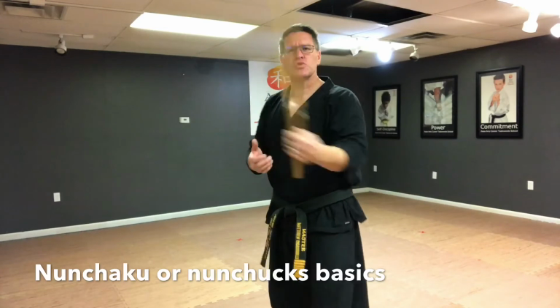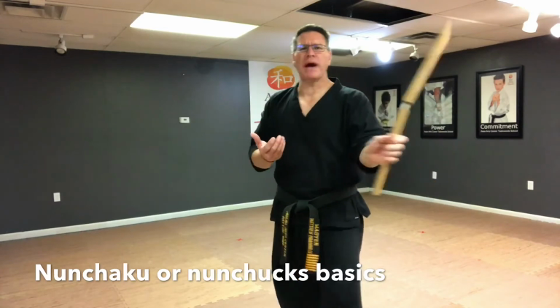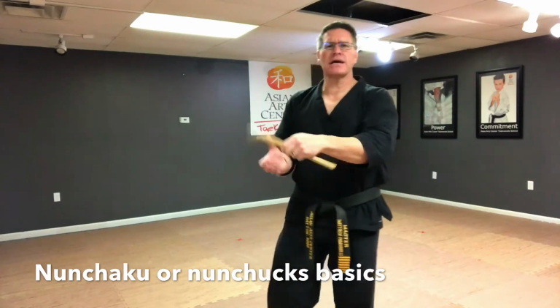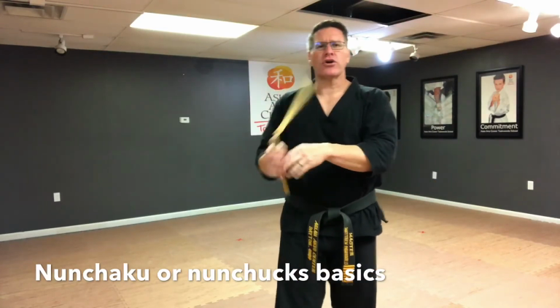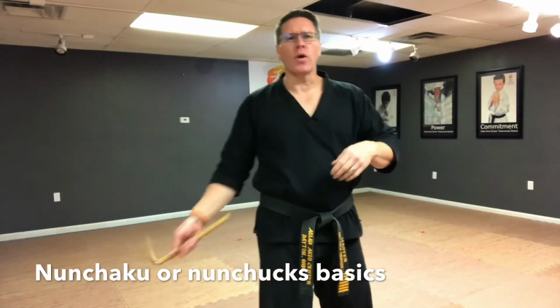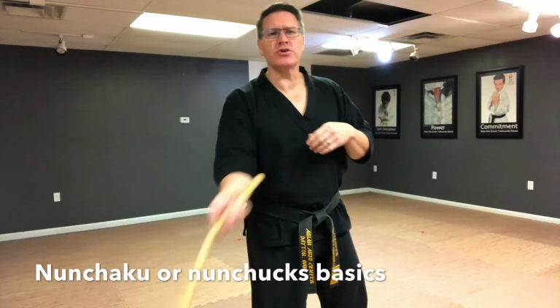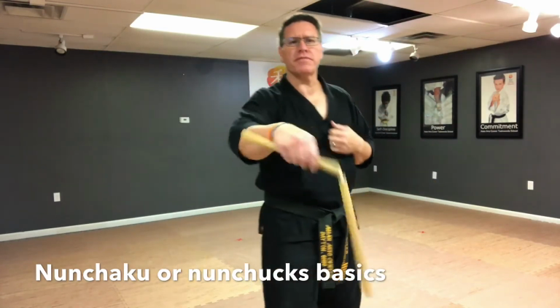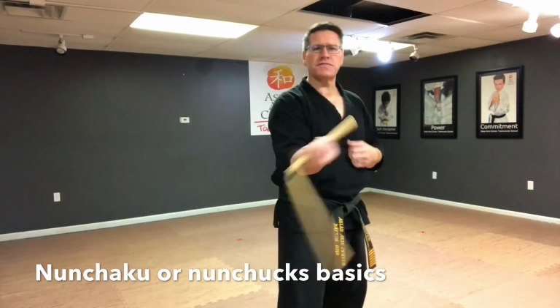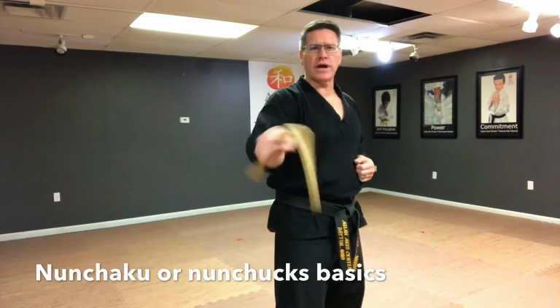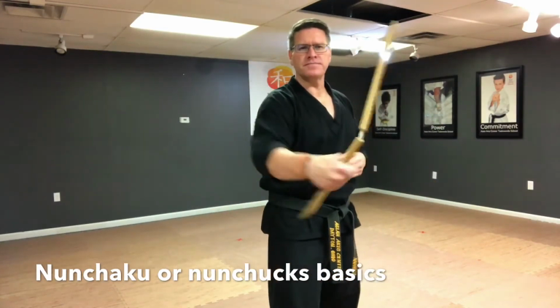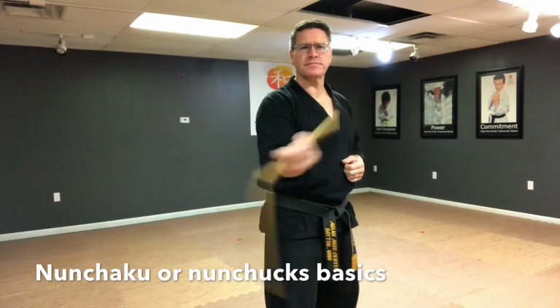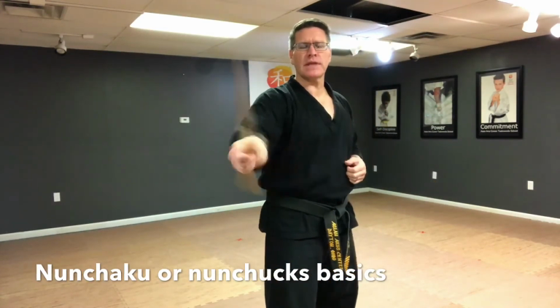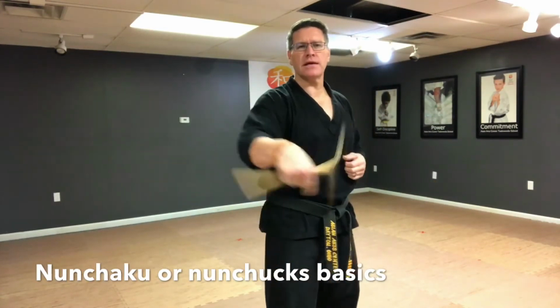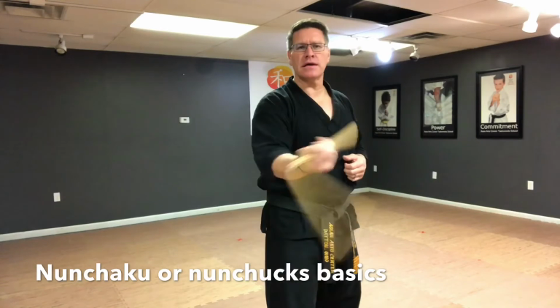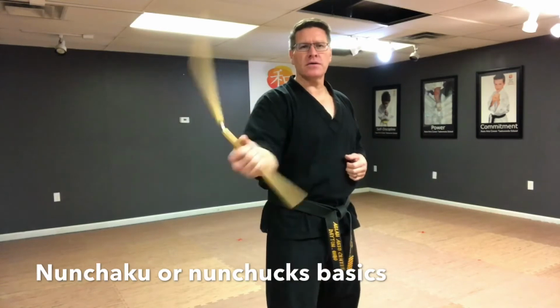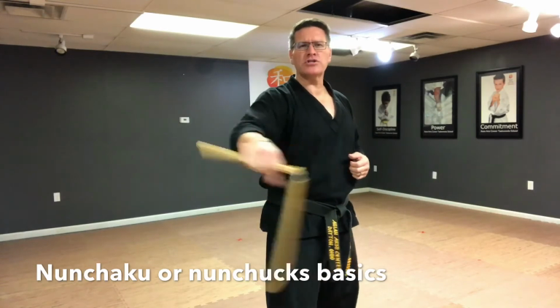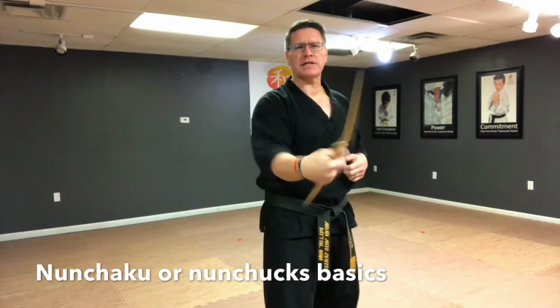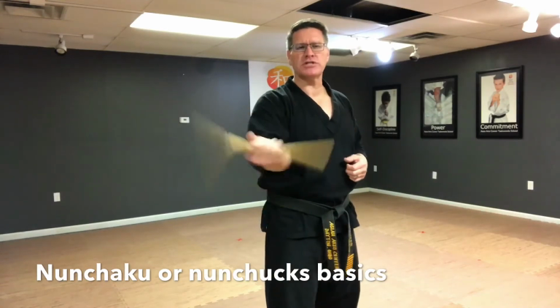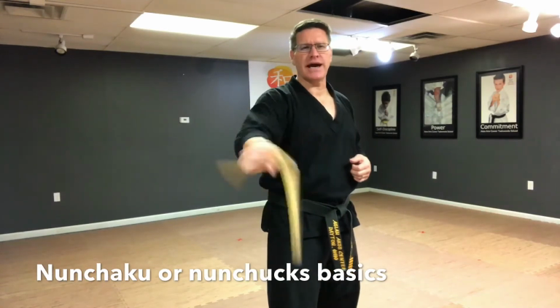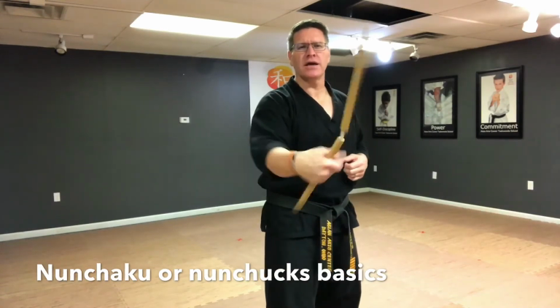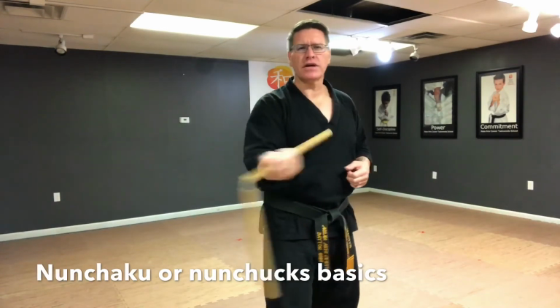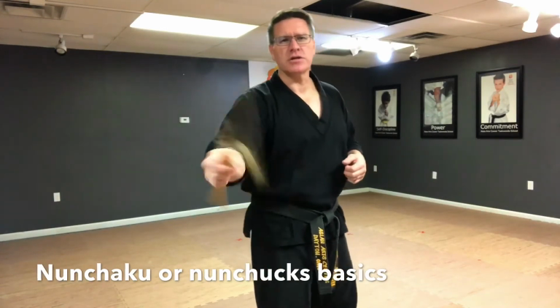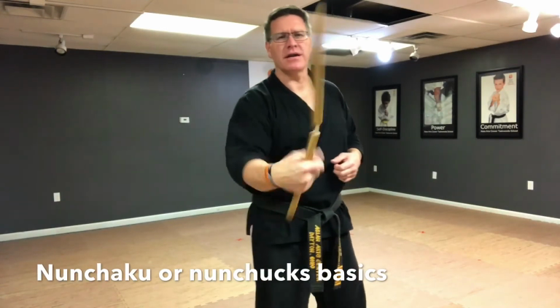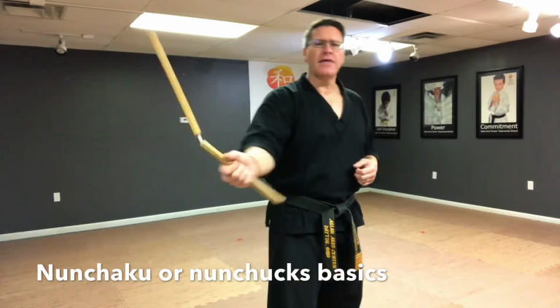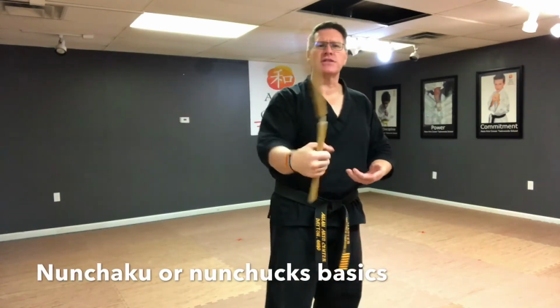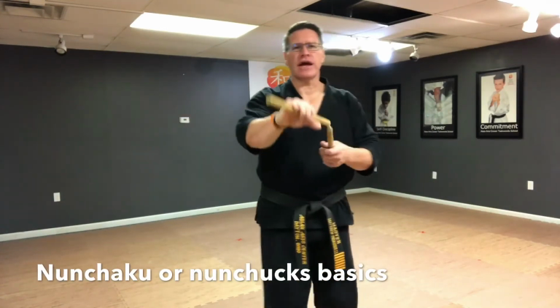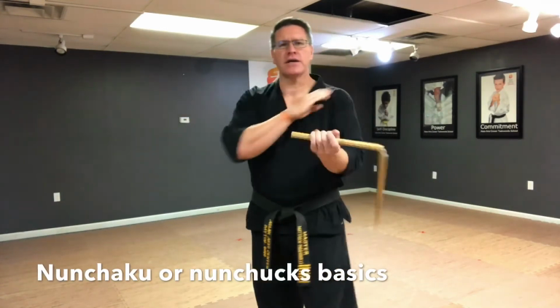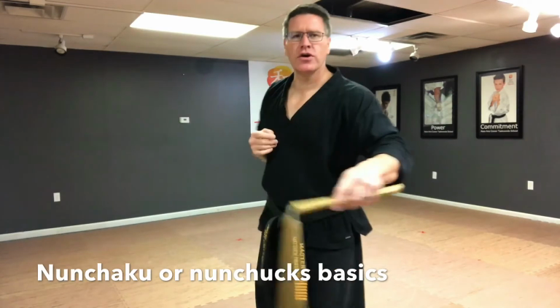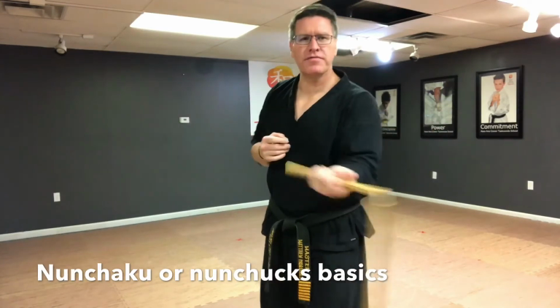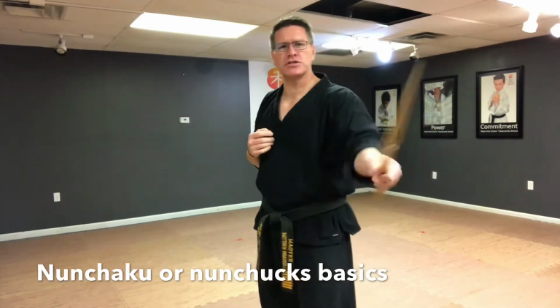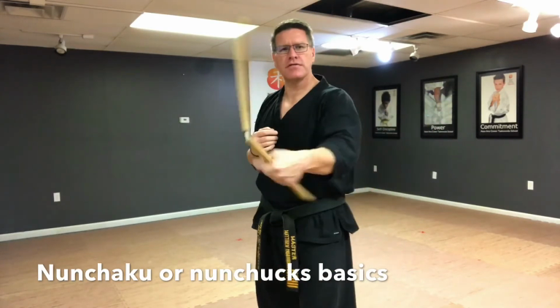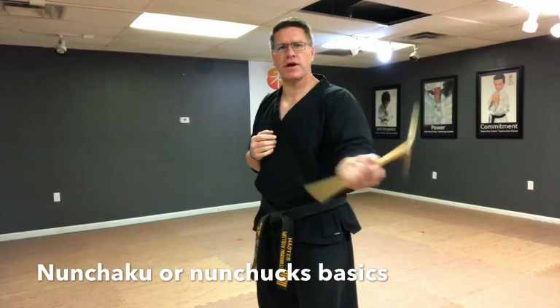Switch back, you're going to go into your reverse figure eight. Don't worry too much about the switches yet, you'll get those in a minute. And then to the other hand, your reverse figure eight.